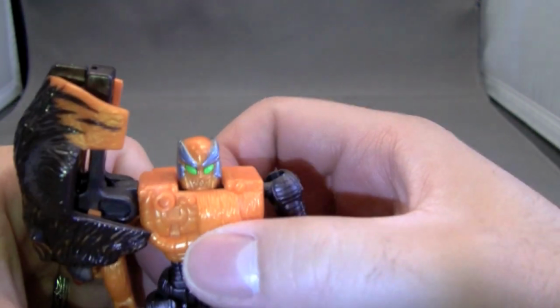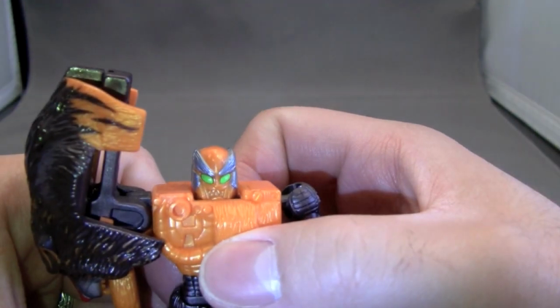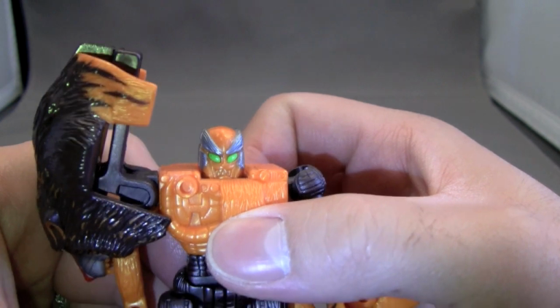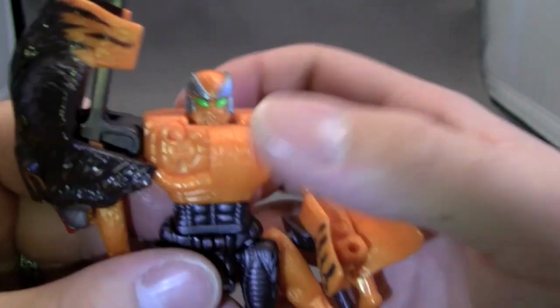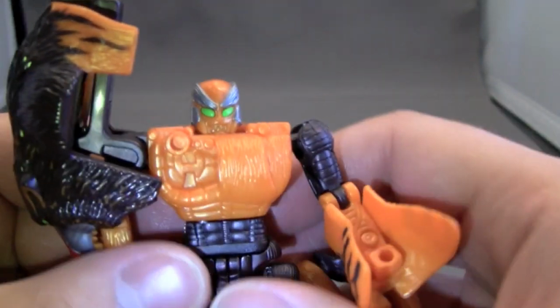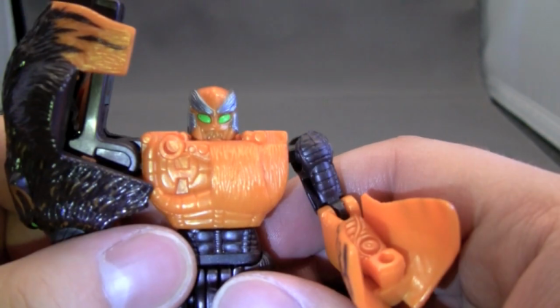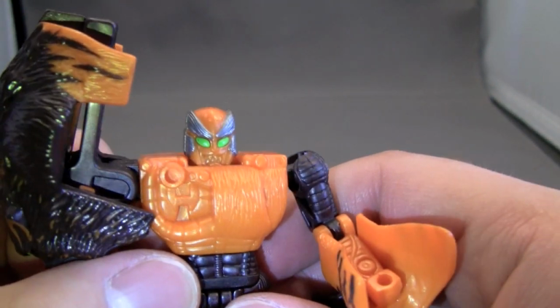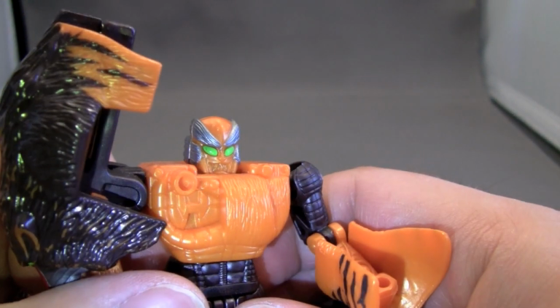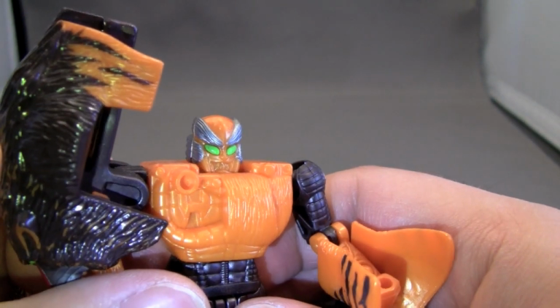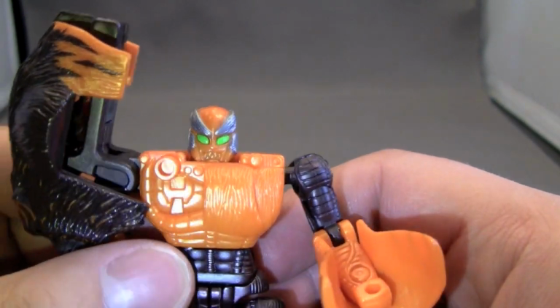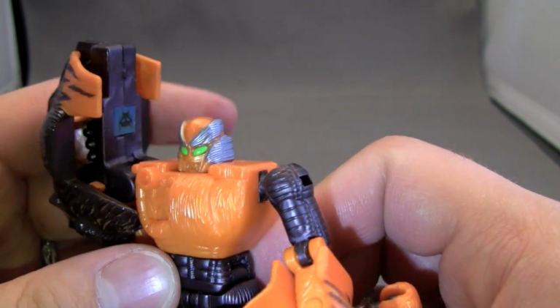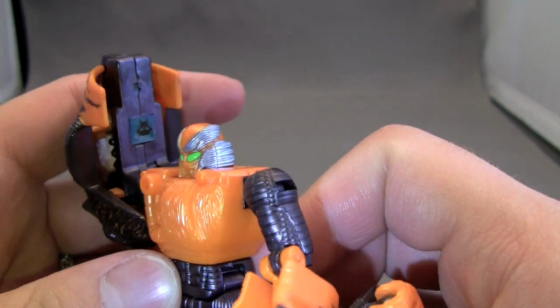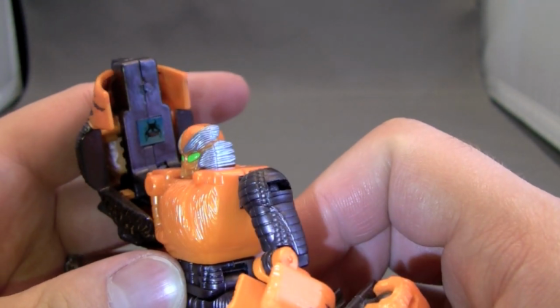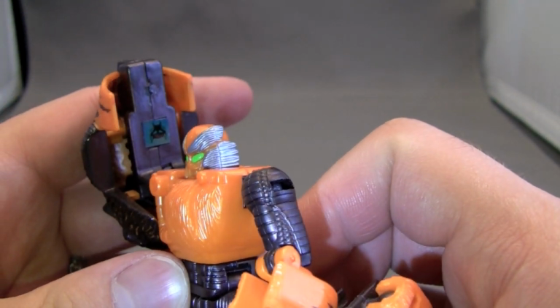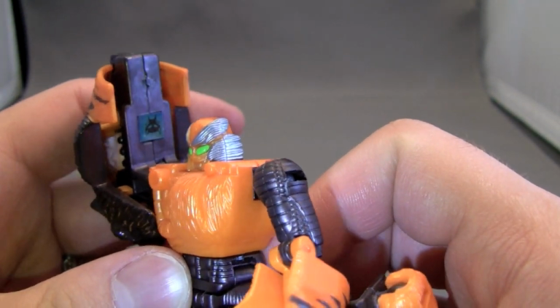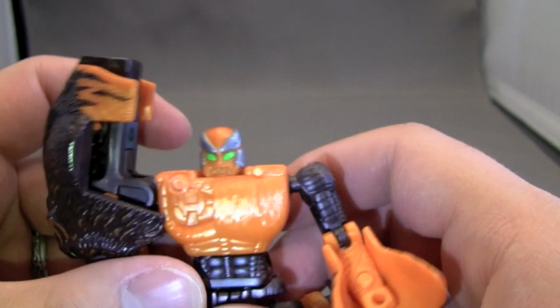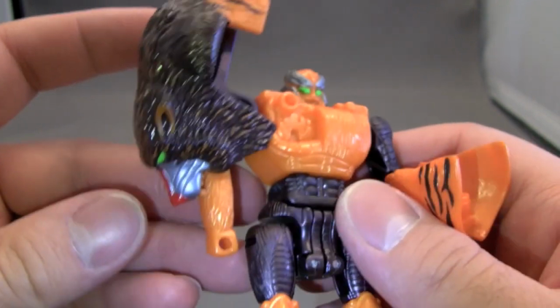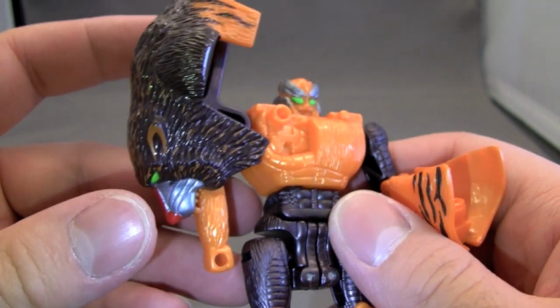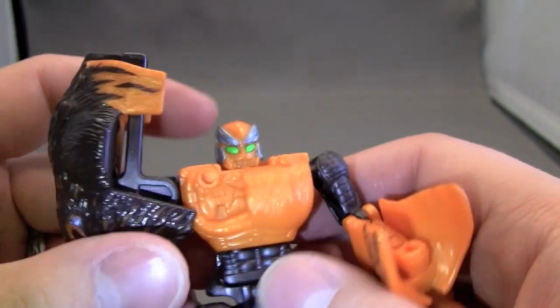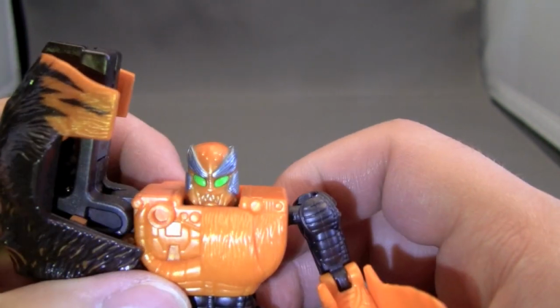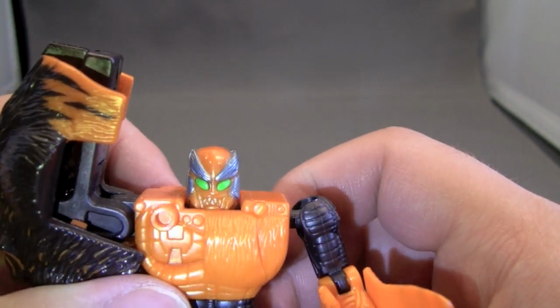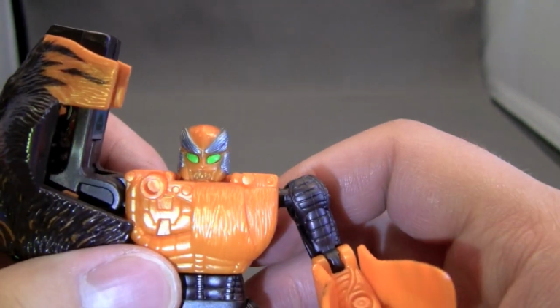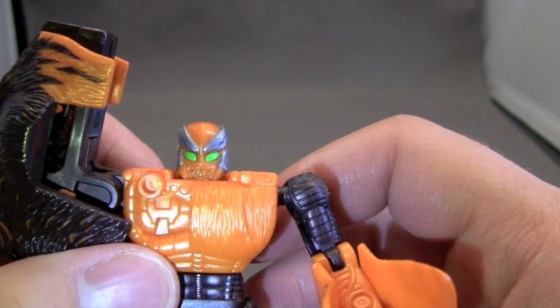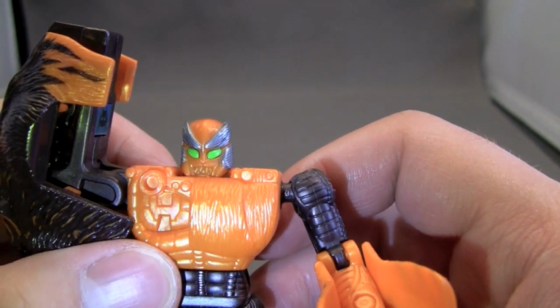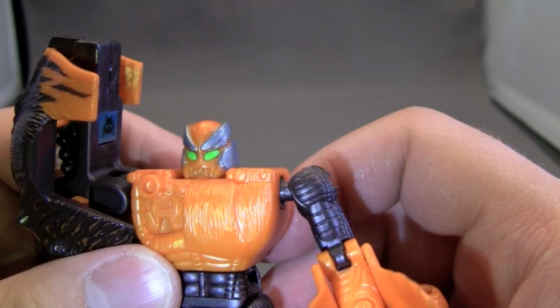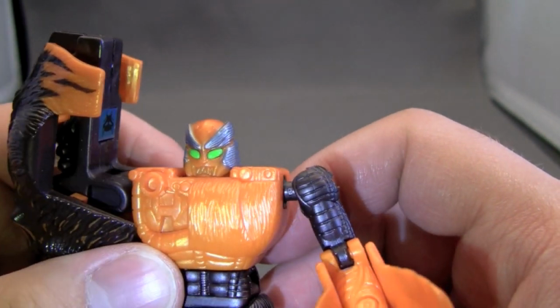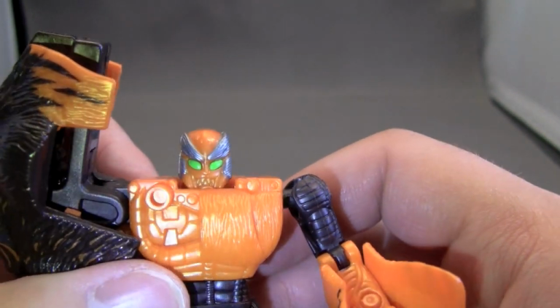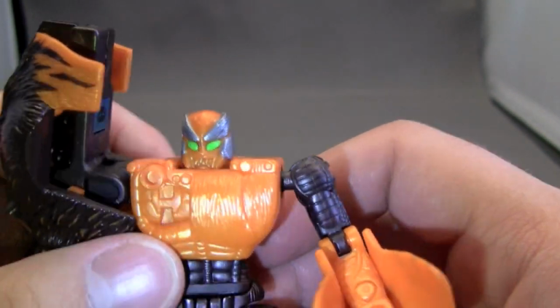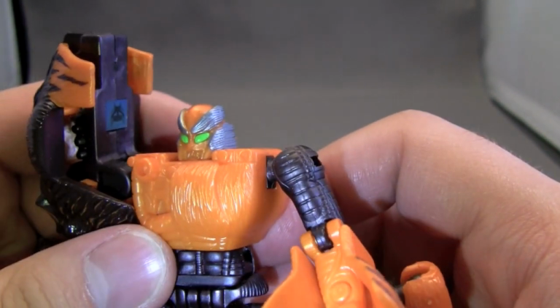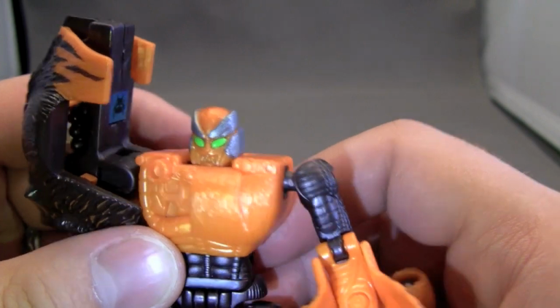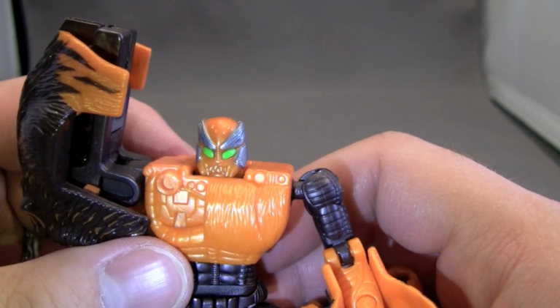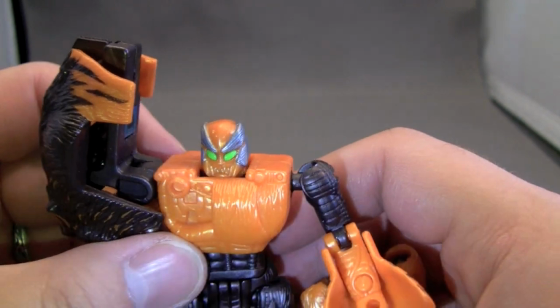As you can see, the head is nicely detailed, very nicely detailed. Green eyes carry over.